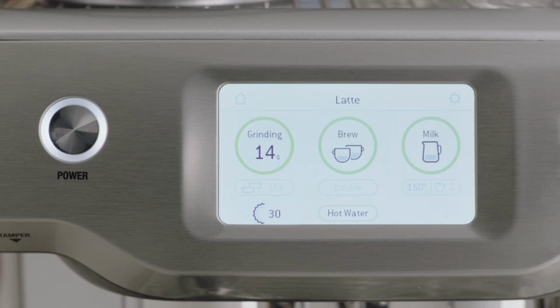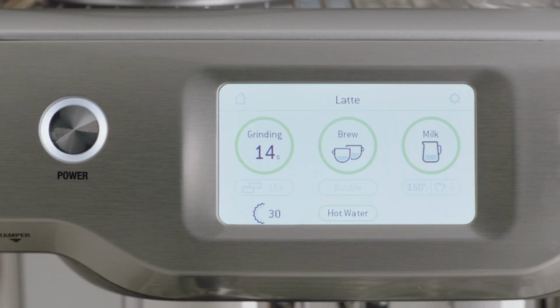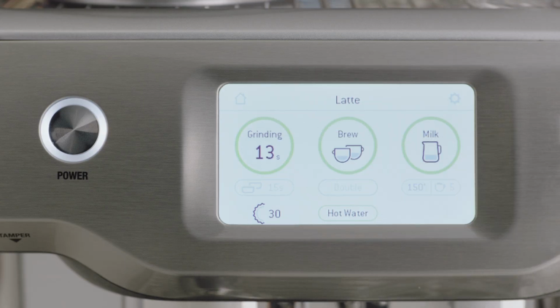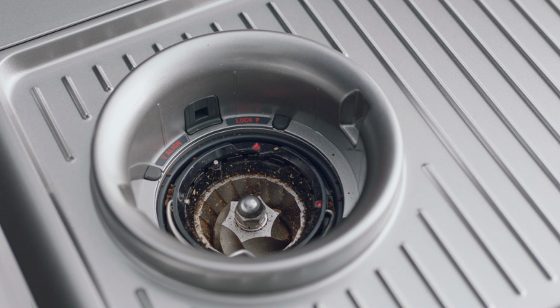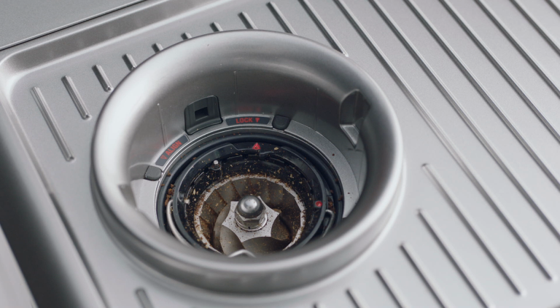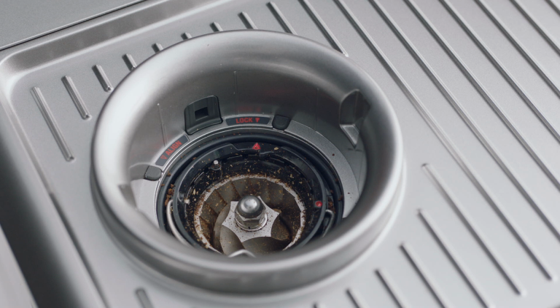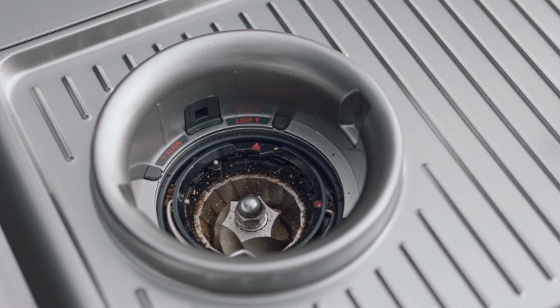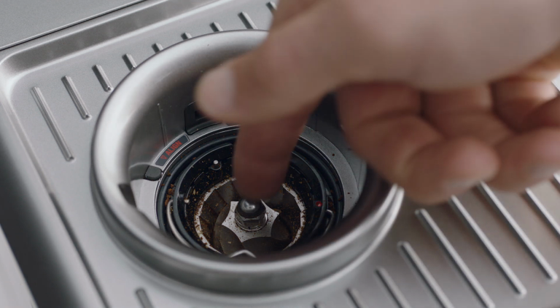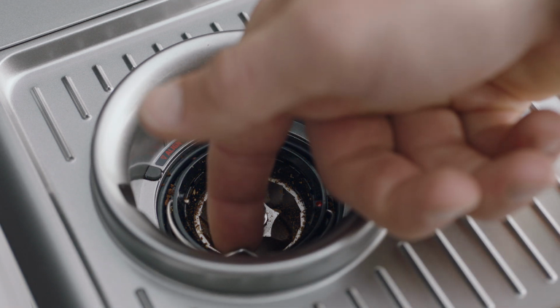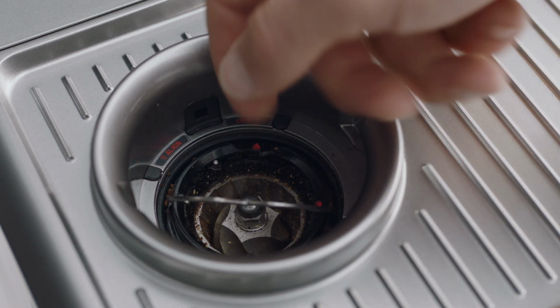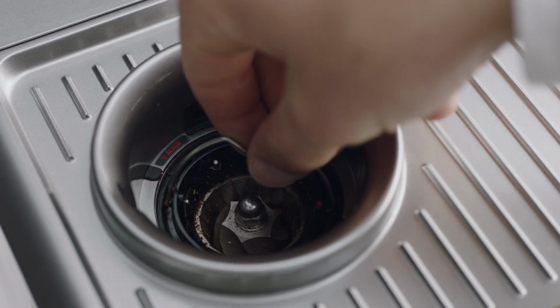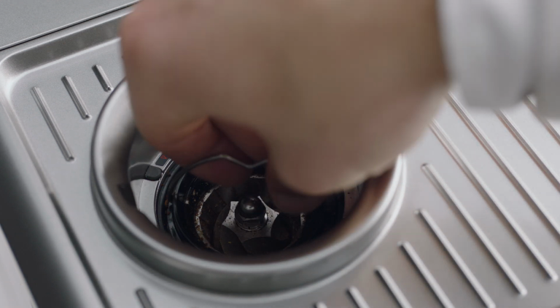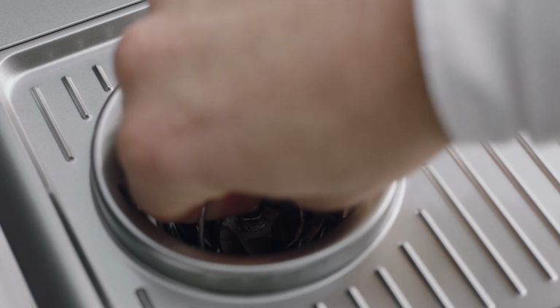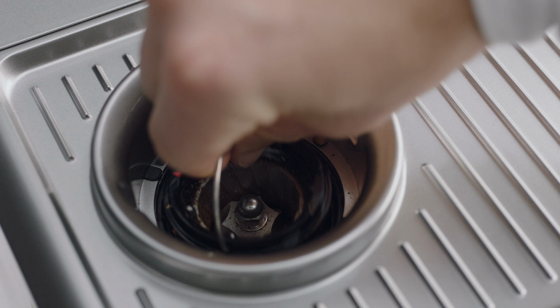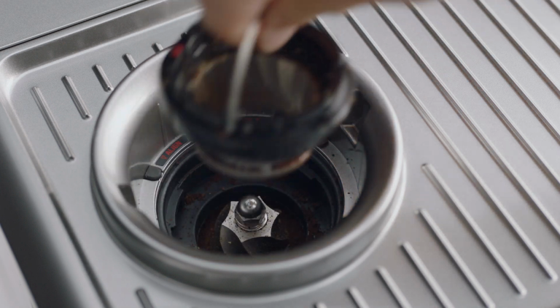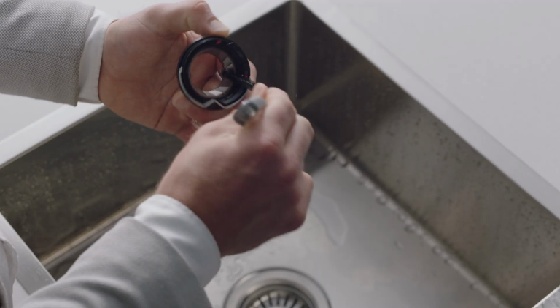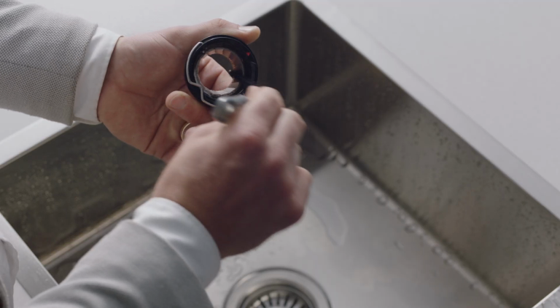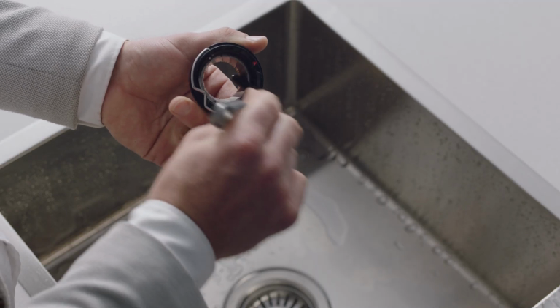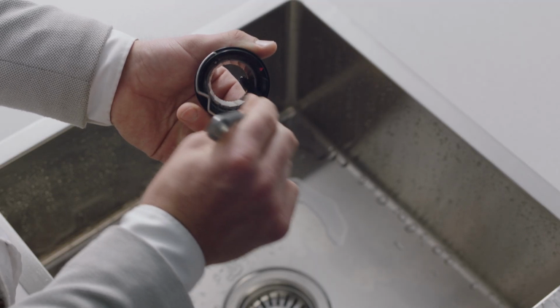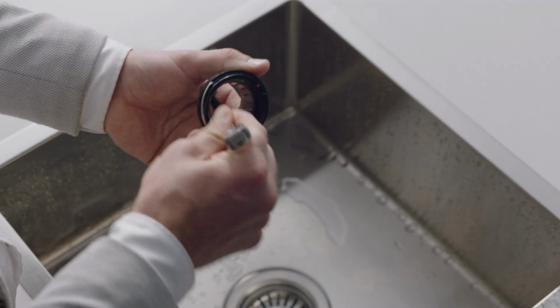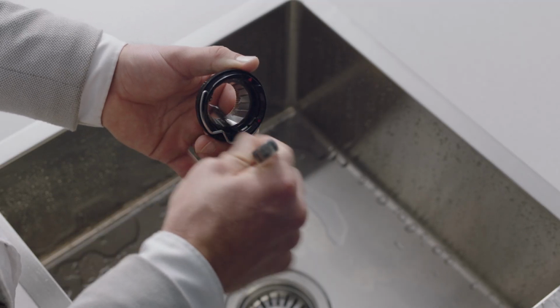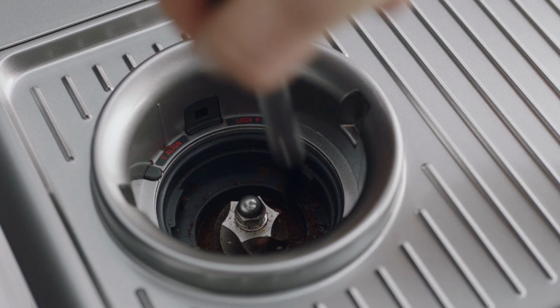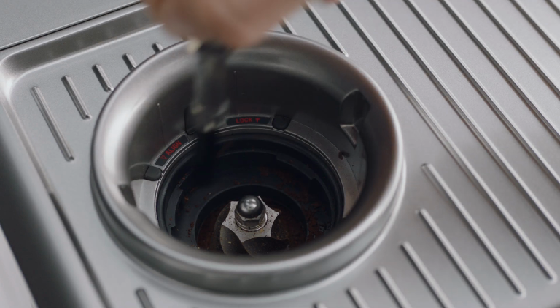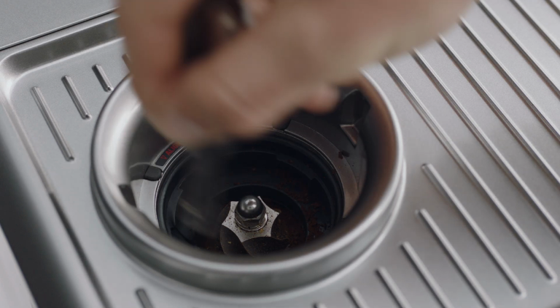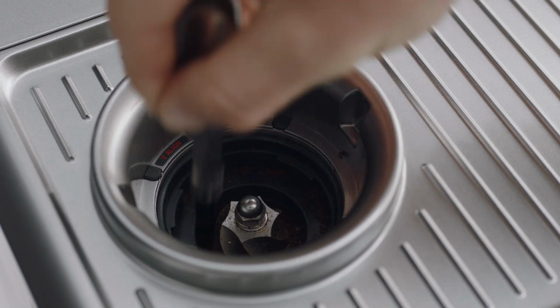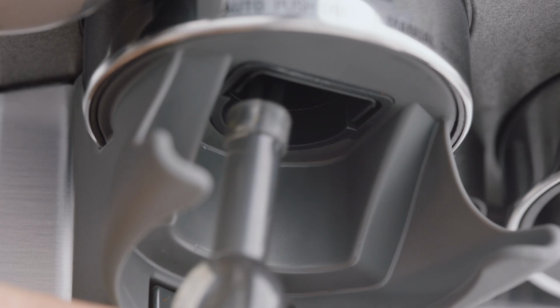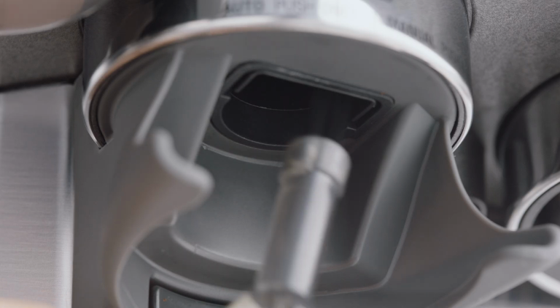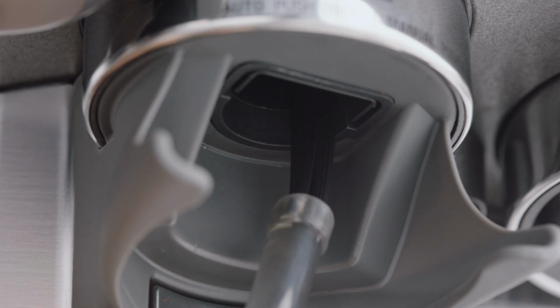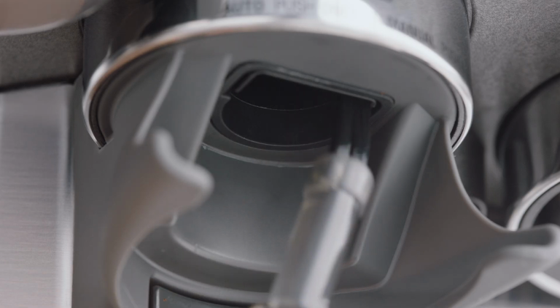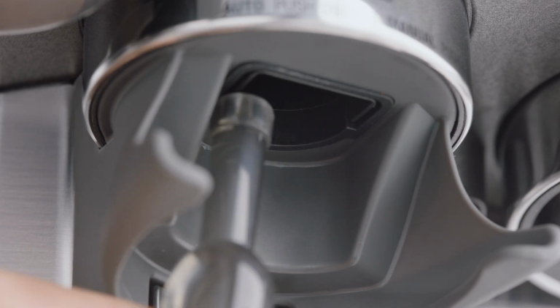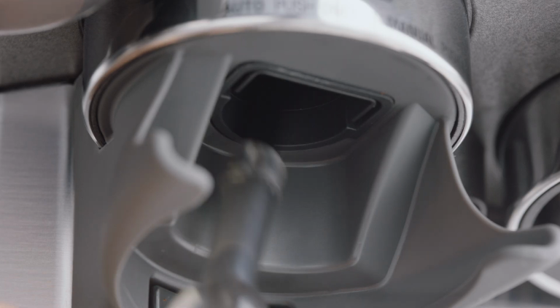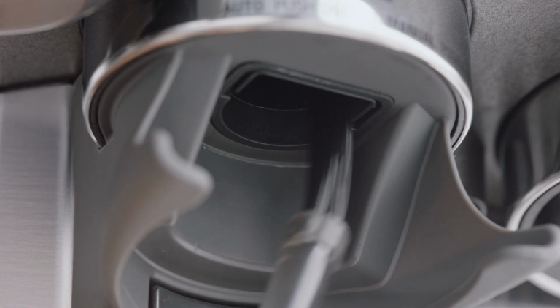Unlock and remove the upper burr by pulling the wire arm up and twisting counterclockwise. Clean the upper and lower burr with the burr brush. Clean the grind outlet with the grind outlet brush.